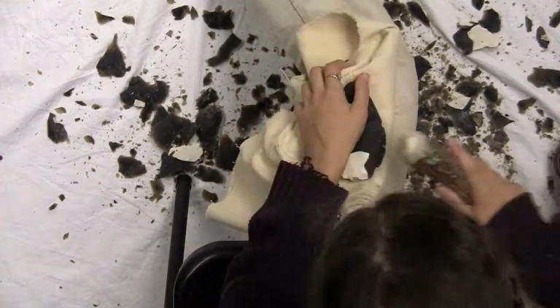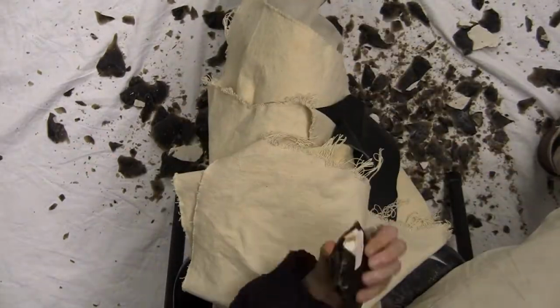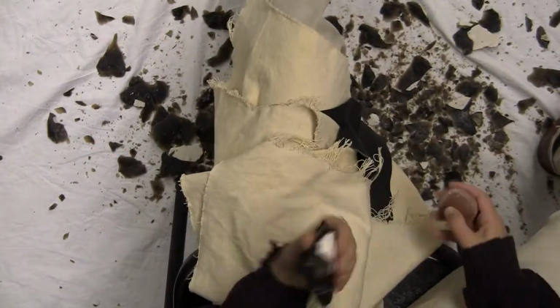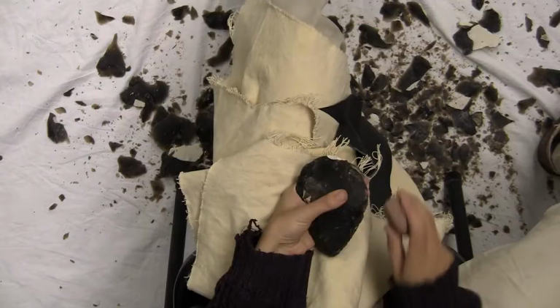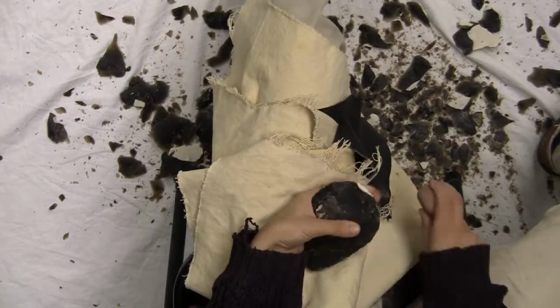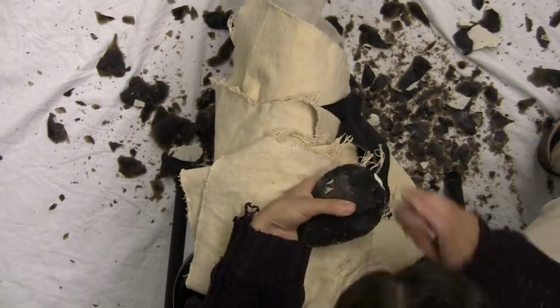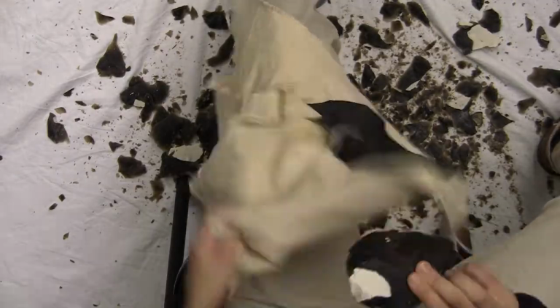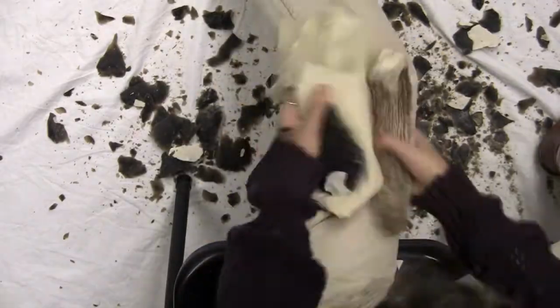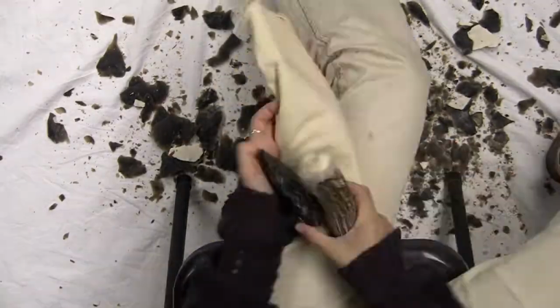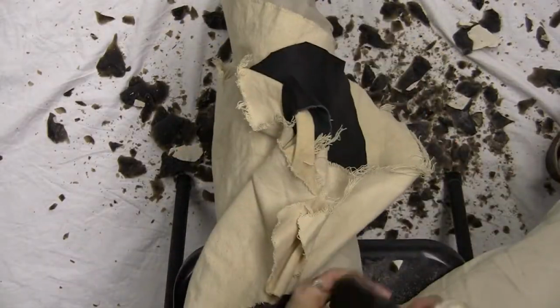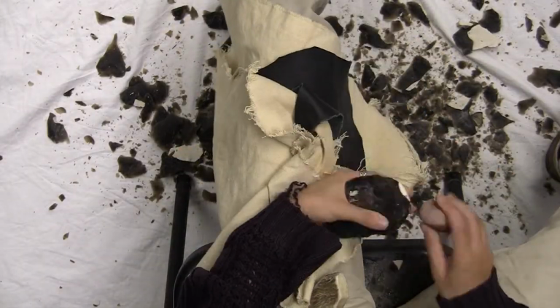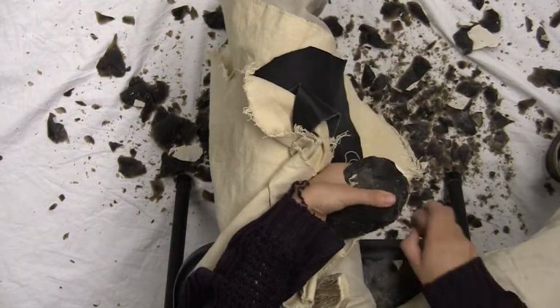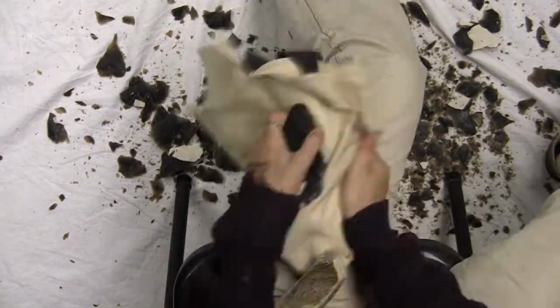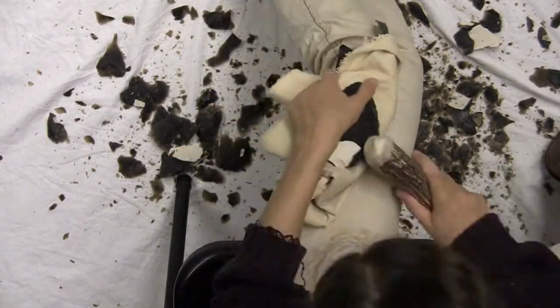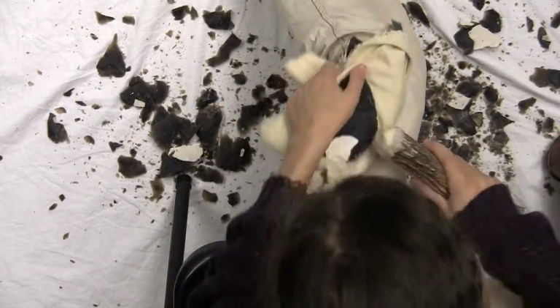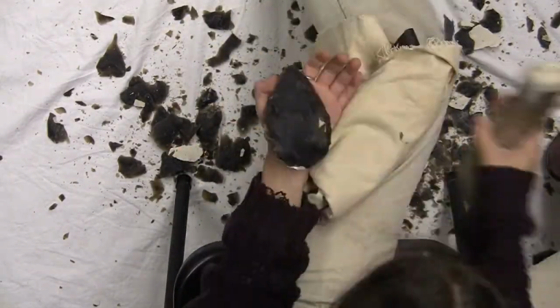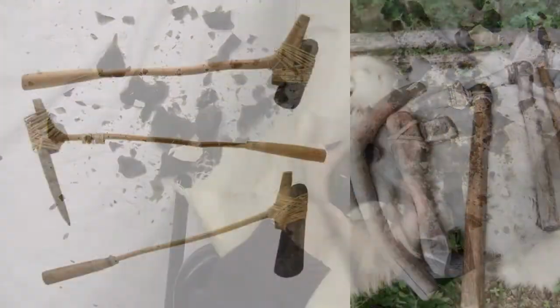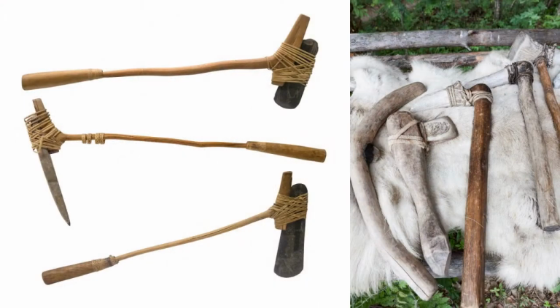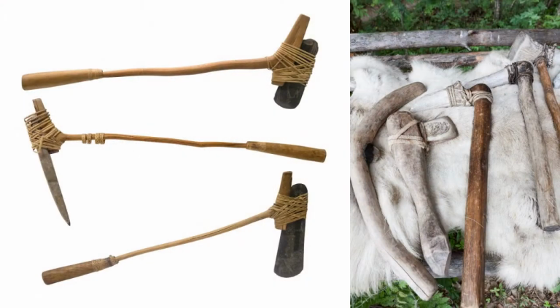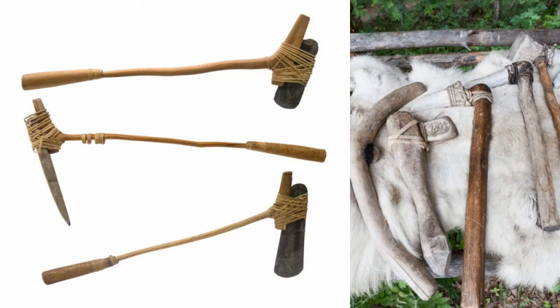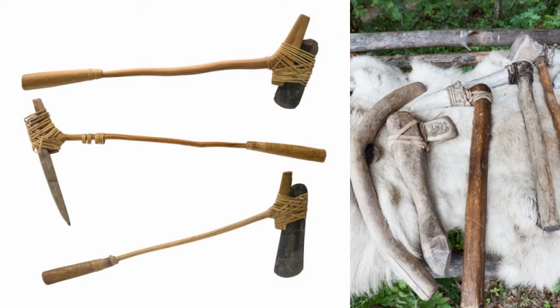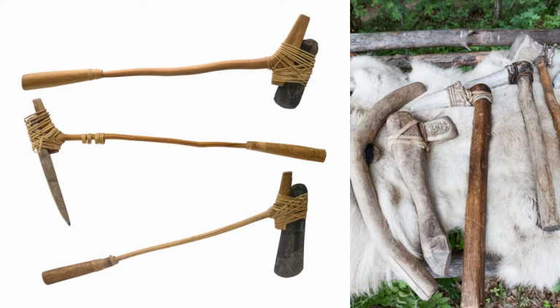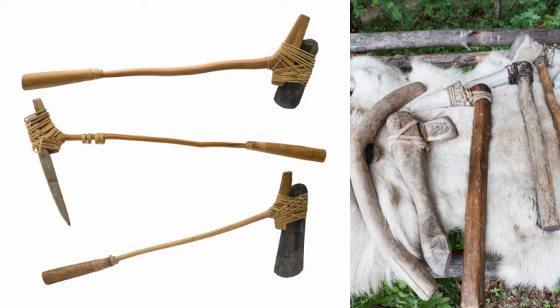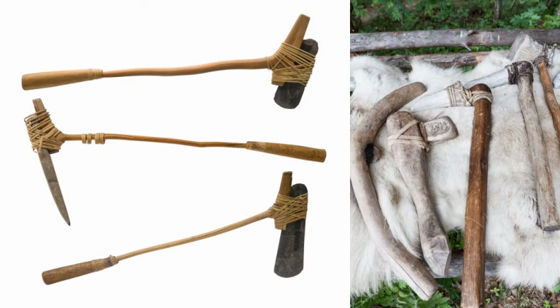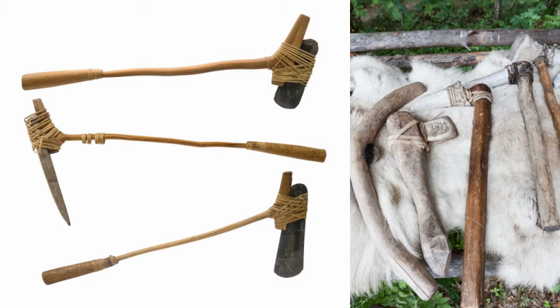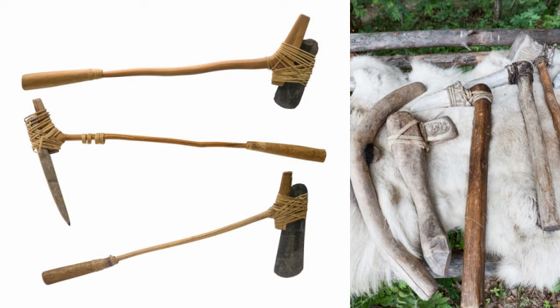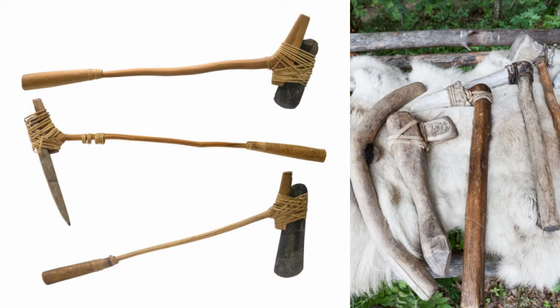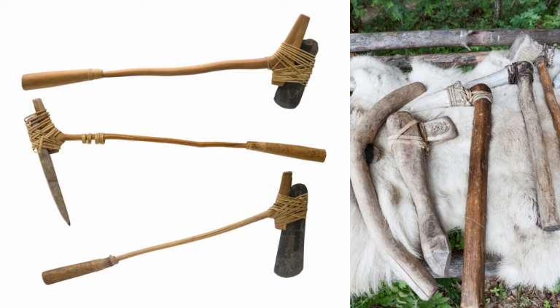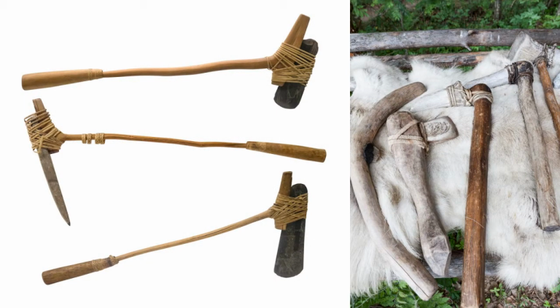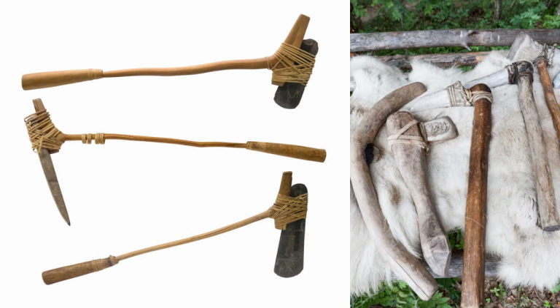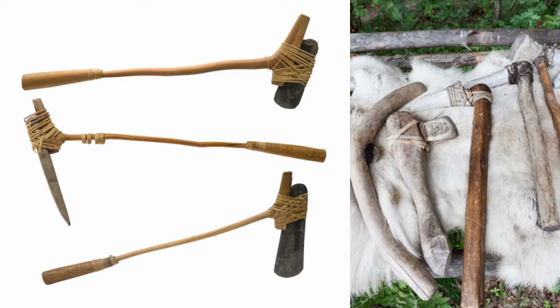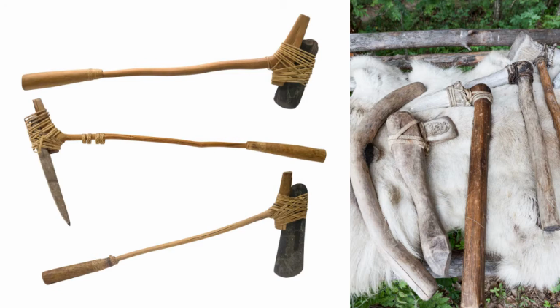Once you have finished shaping the axe head, you would need to place it into a shaft of wood to serve as the handle. You would hold it in place using lengths of string and animal sinew, or with sticky tree resin that would dry hard like glue.